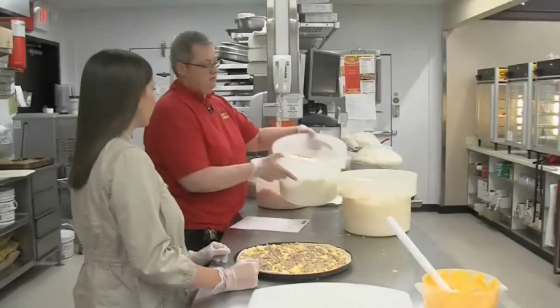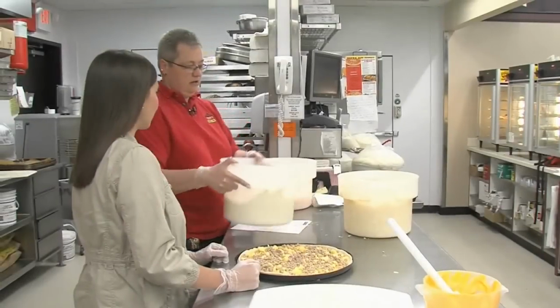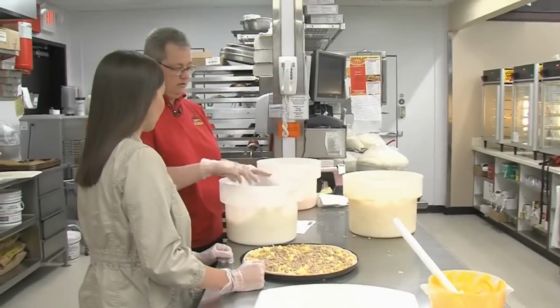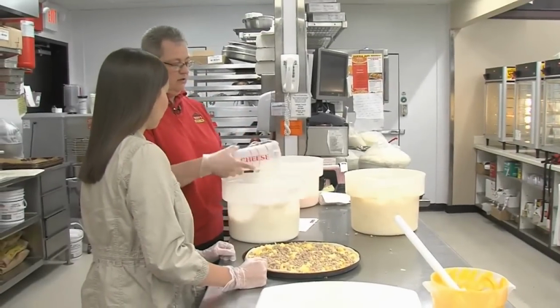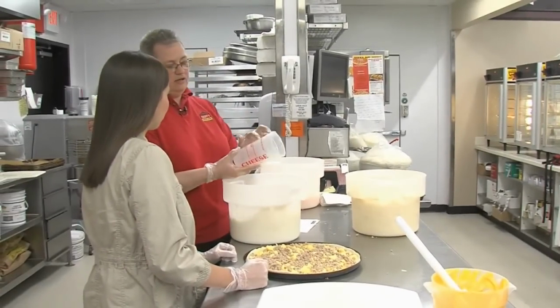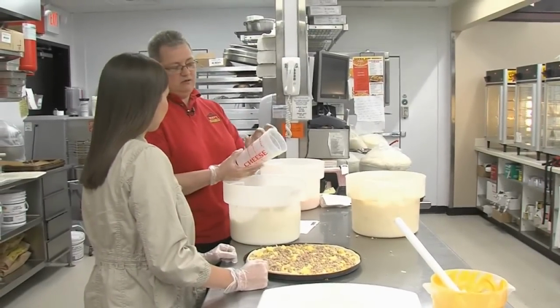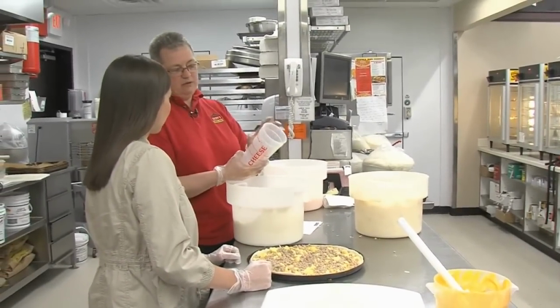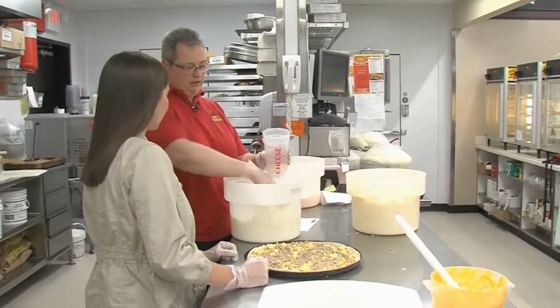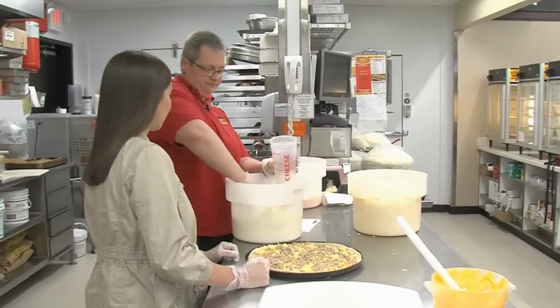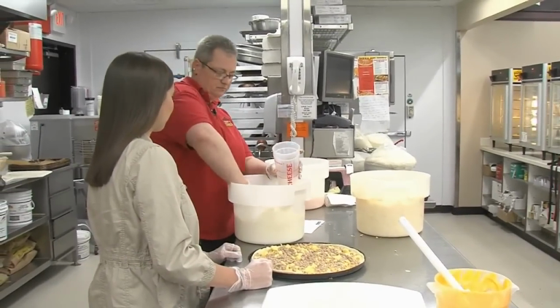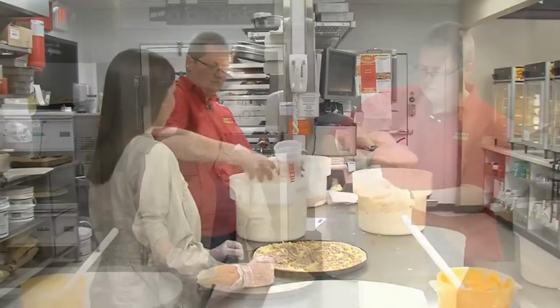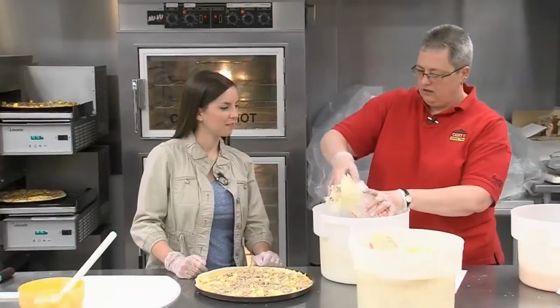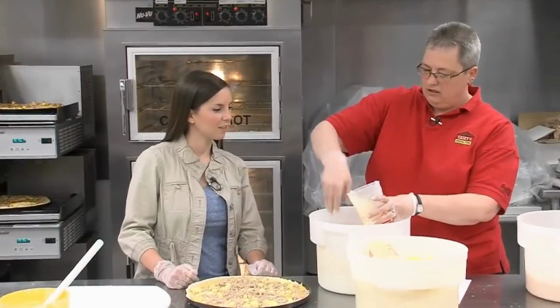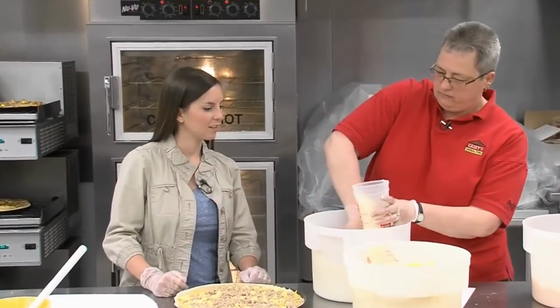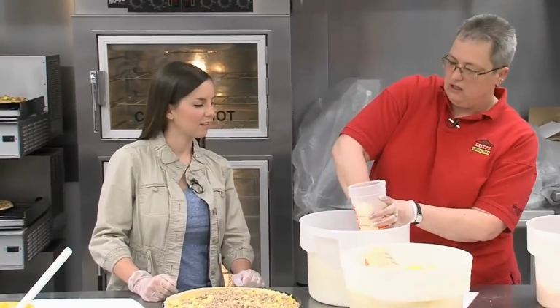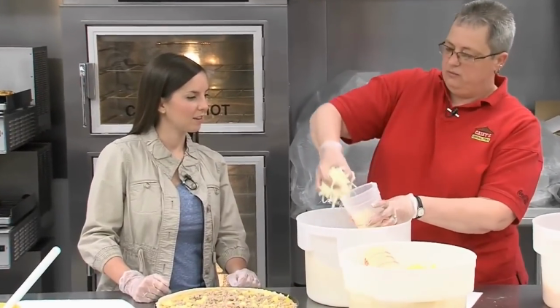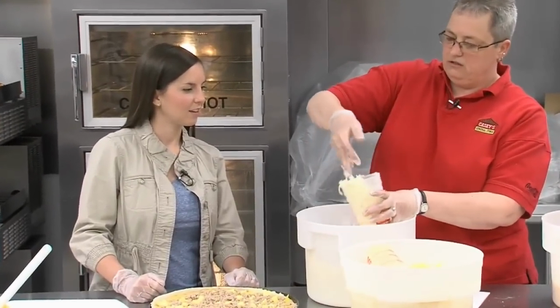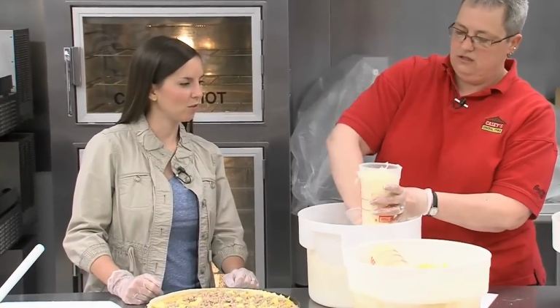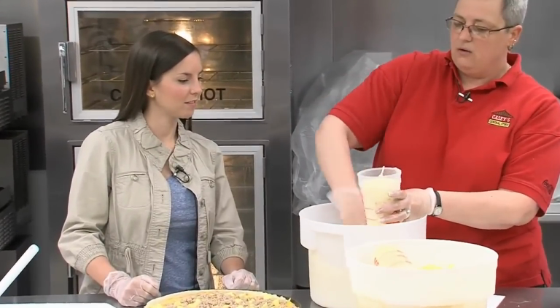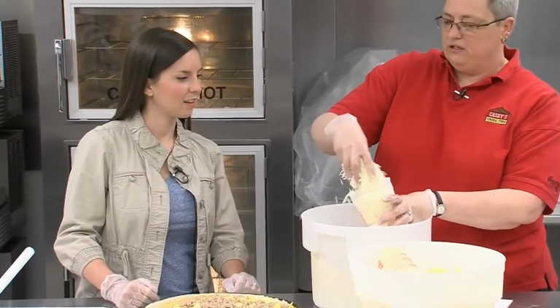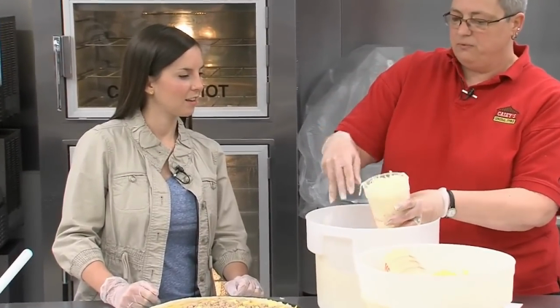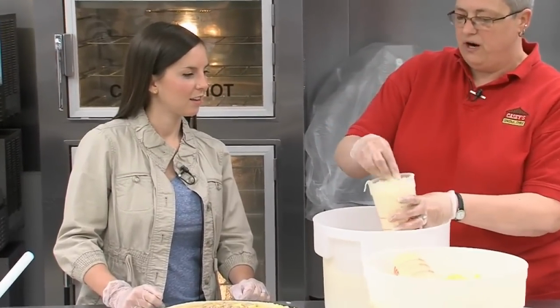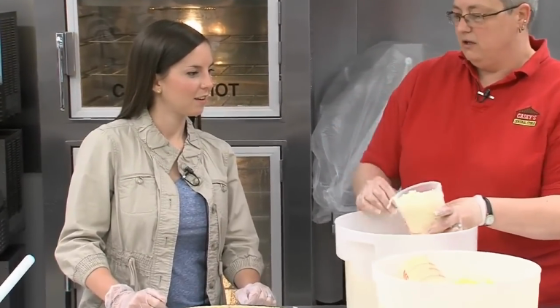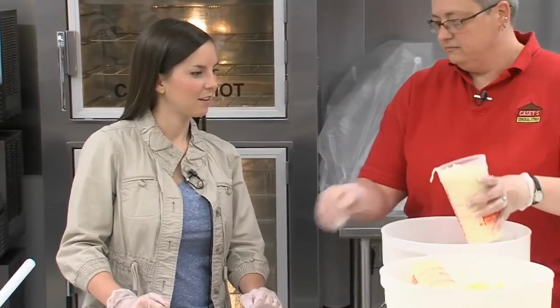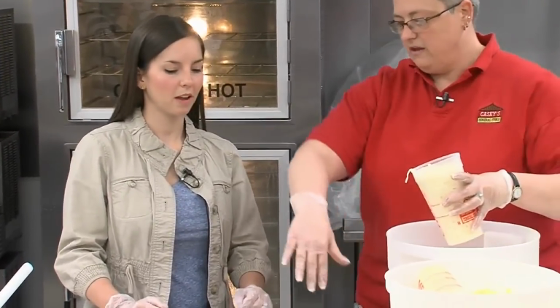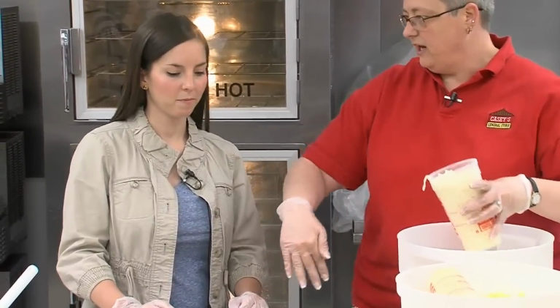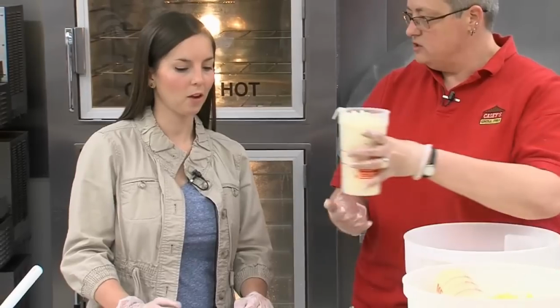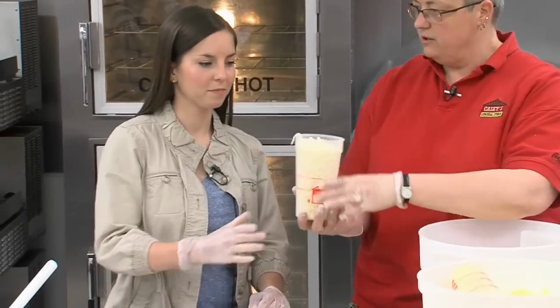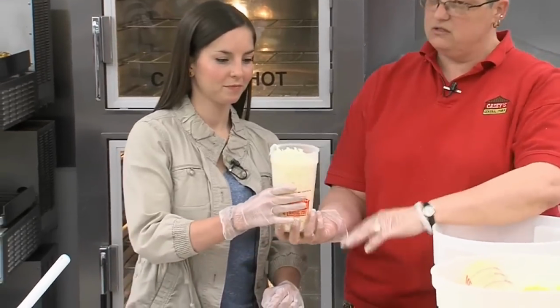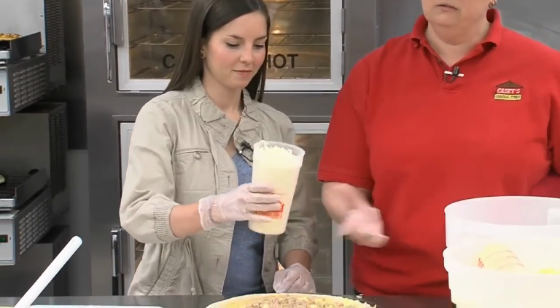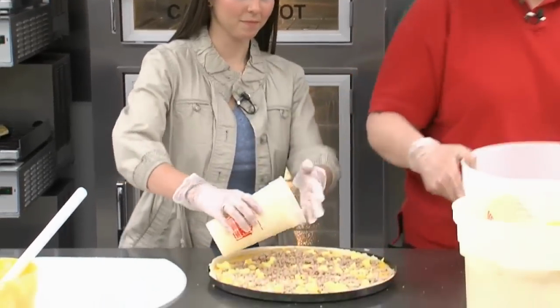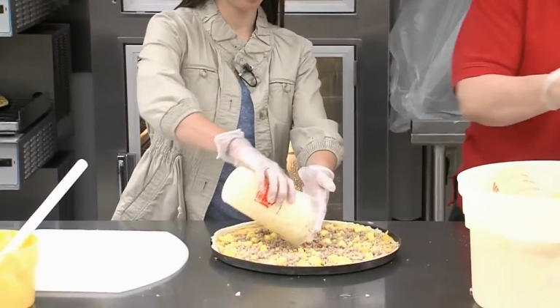Cheese — mozzarella. We fill it up to right below there. What we do is pour it right in the middle, and then we bring it out. Cheese always melts to the middle. Interesting.